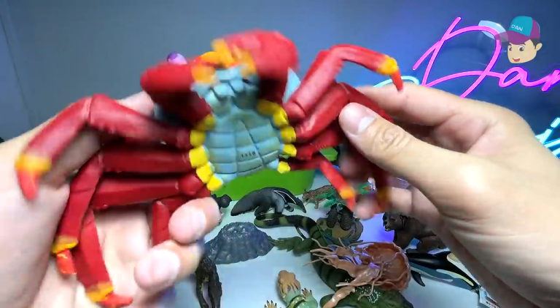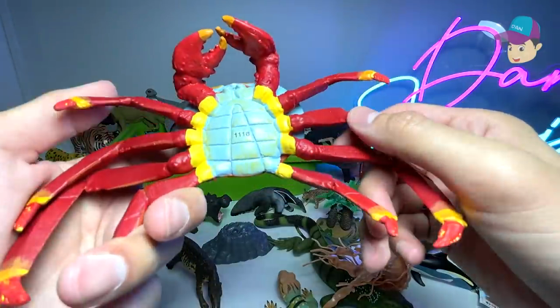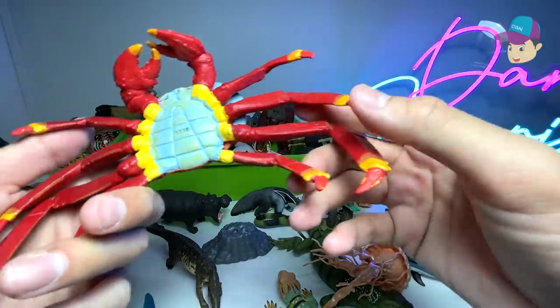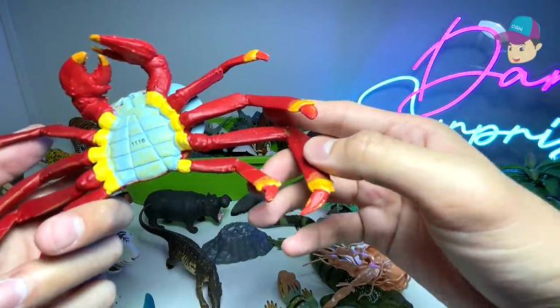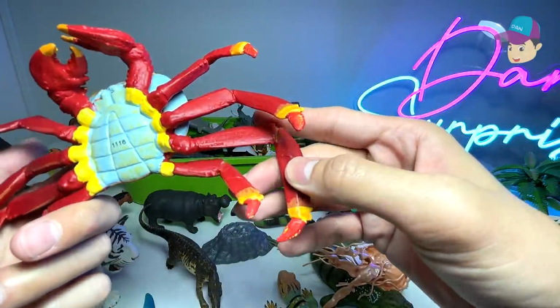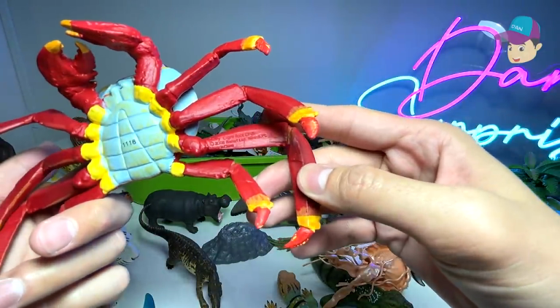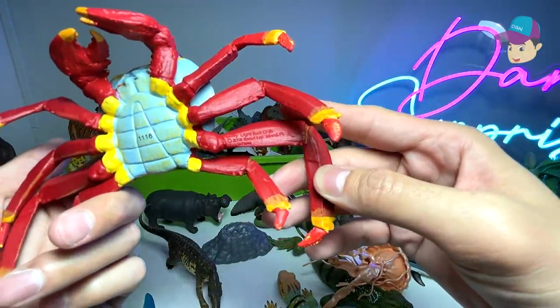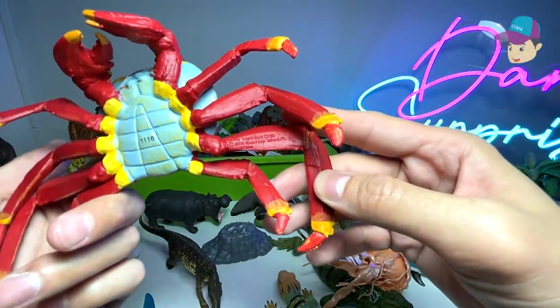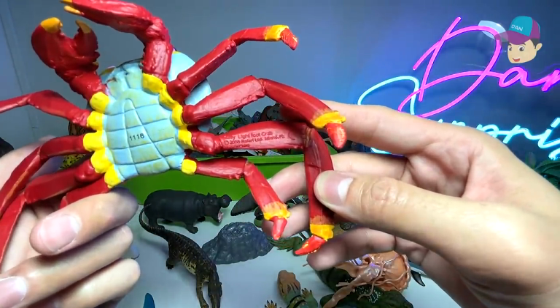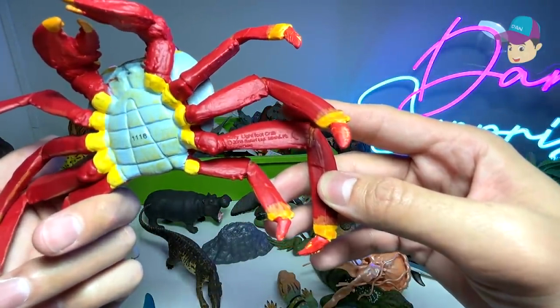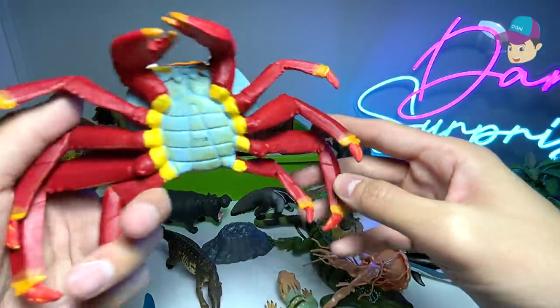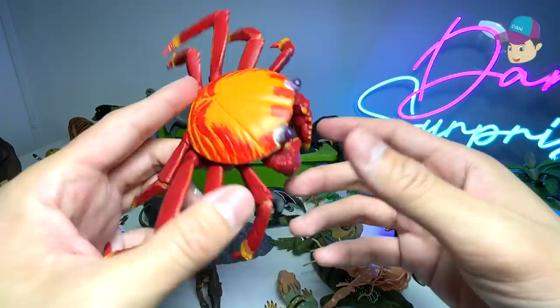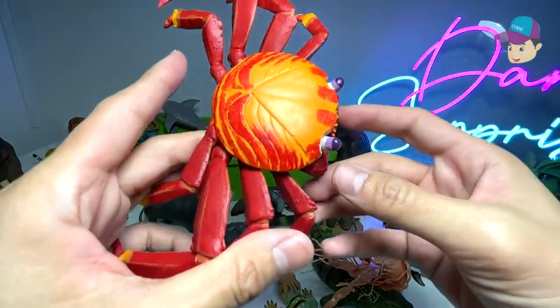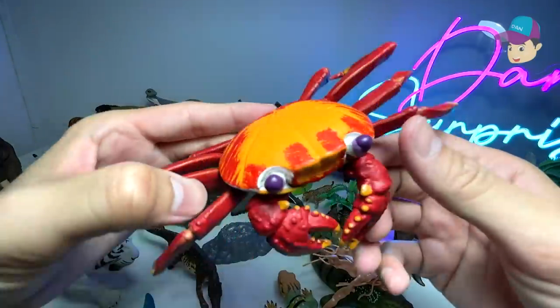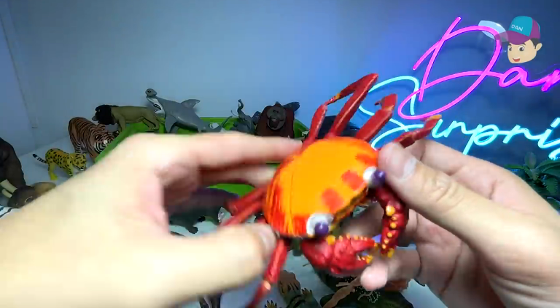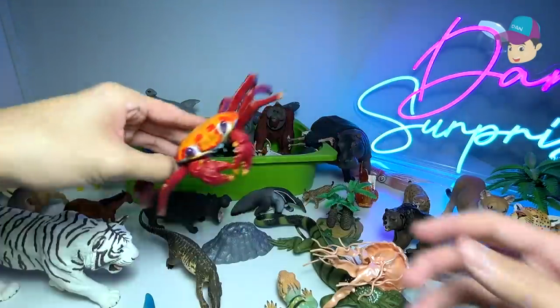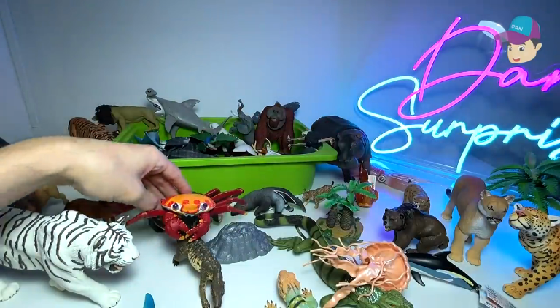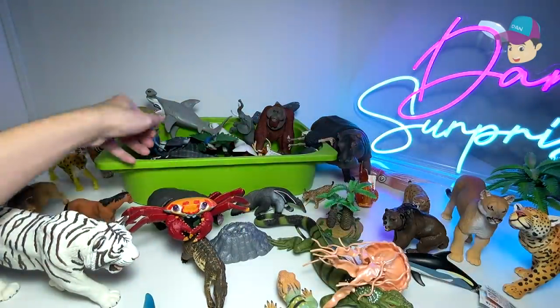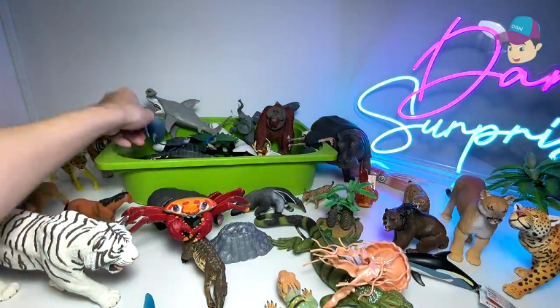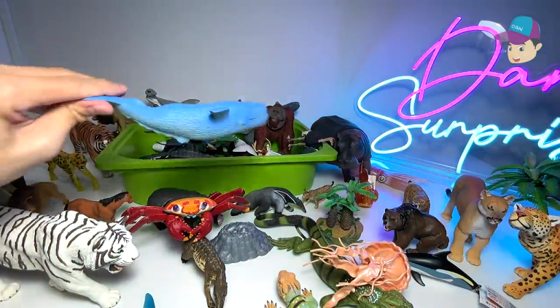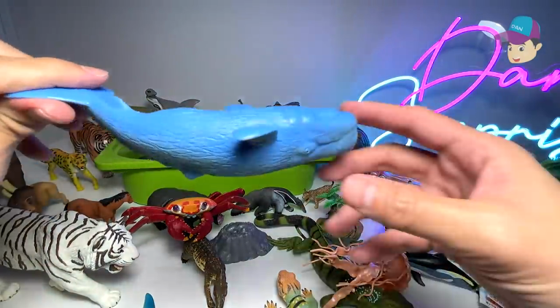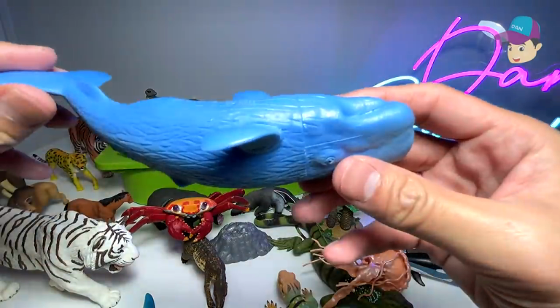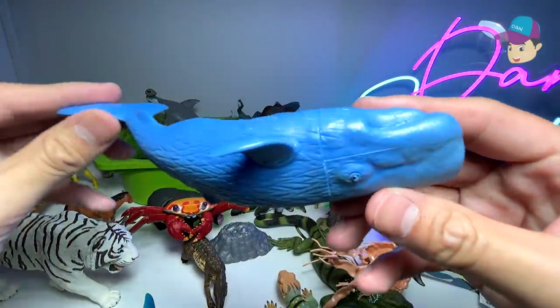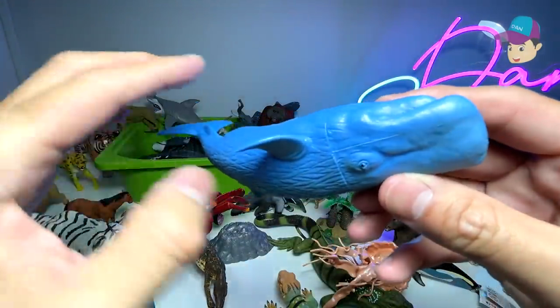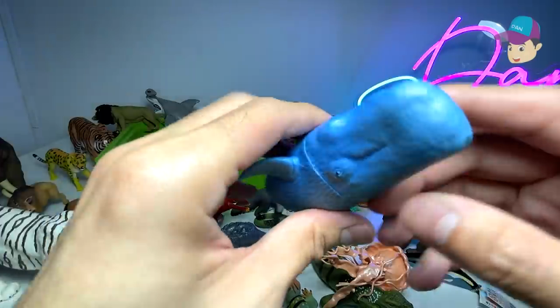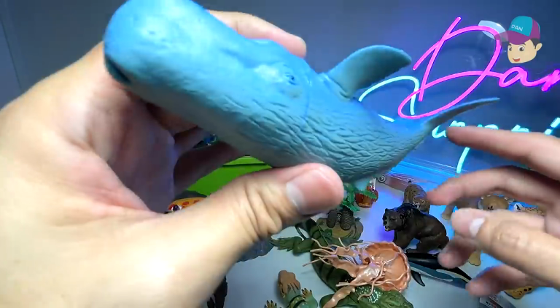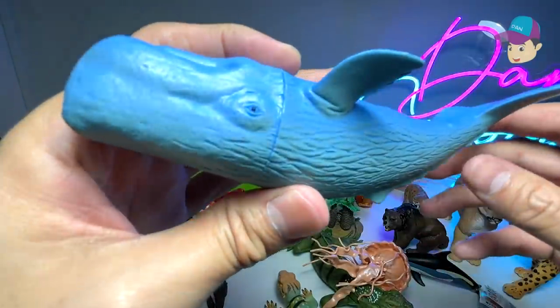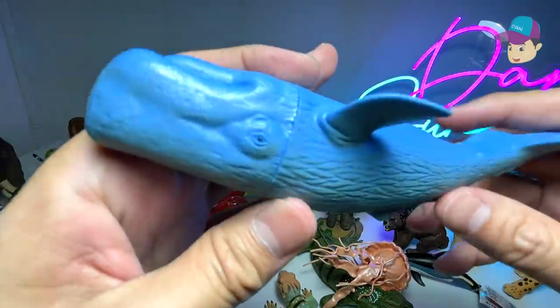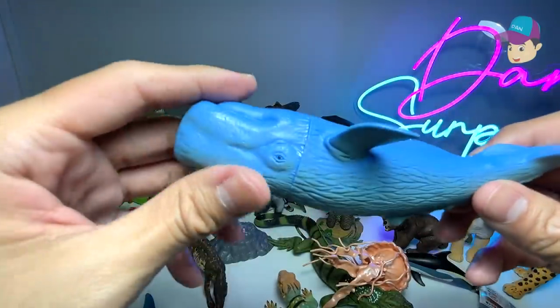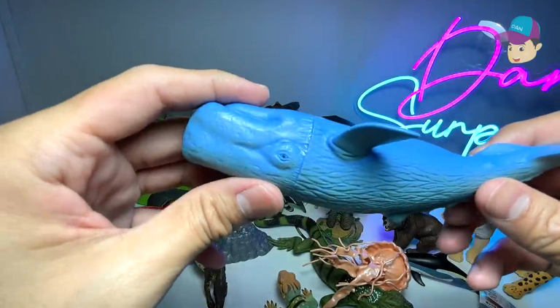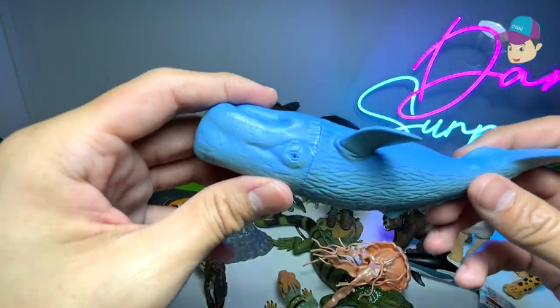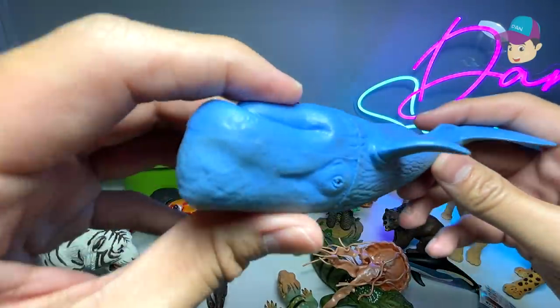It has 10 legs, of course, if you count the pincers as well. It's known as a Sally Lightfoot crab — a beautiful crab. There's a sperm whale right over here, one of the largest living things you can ever find — it is a mammal.